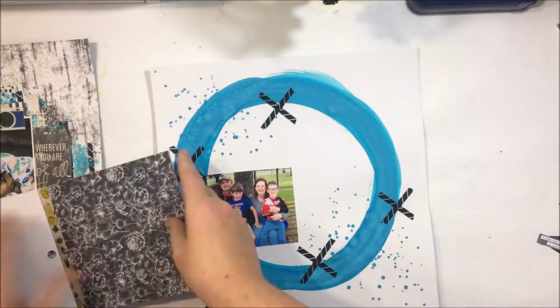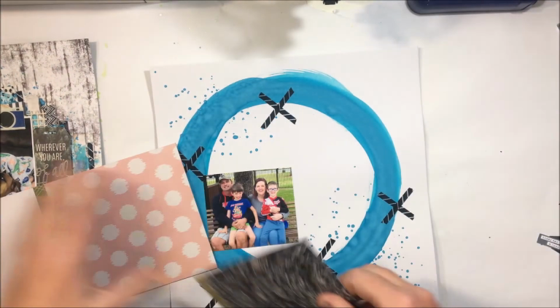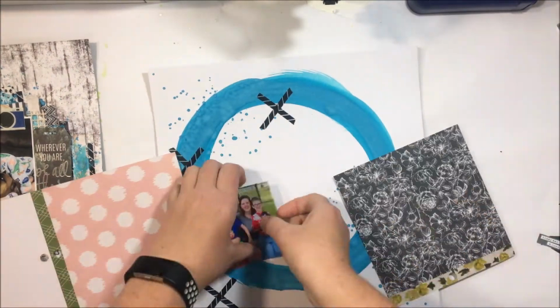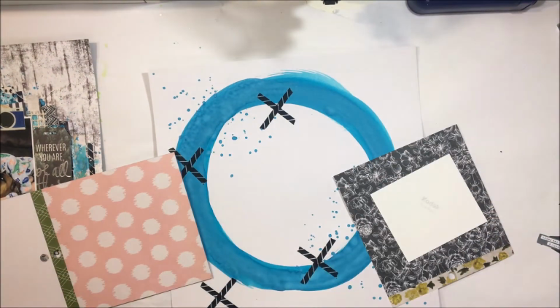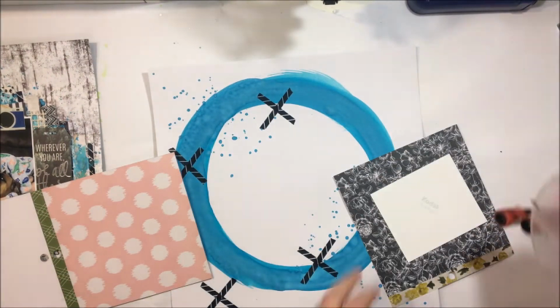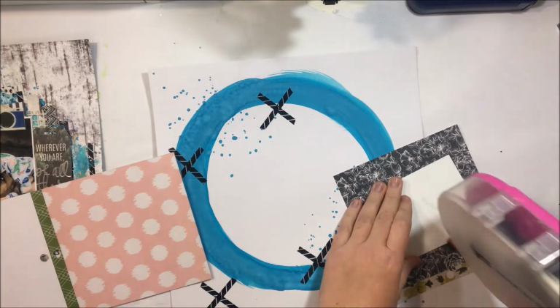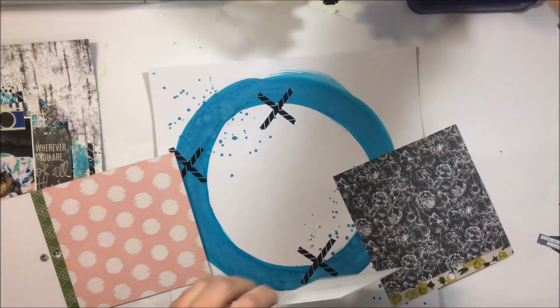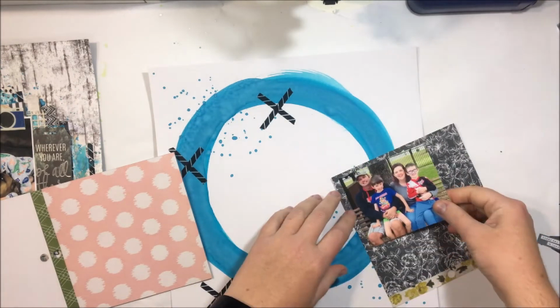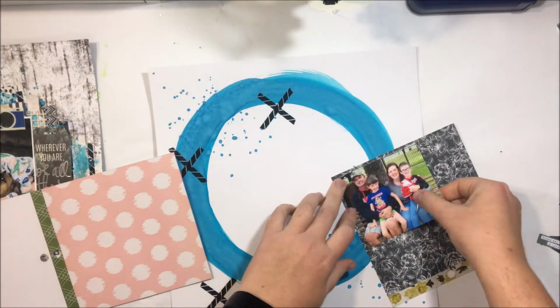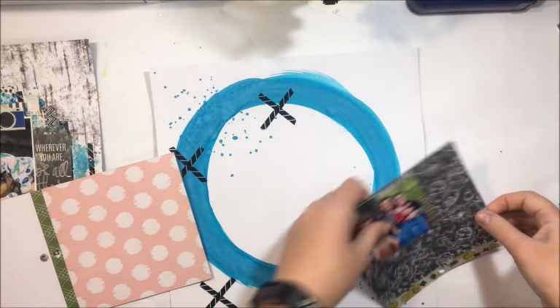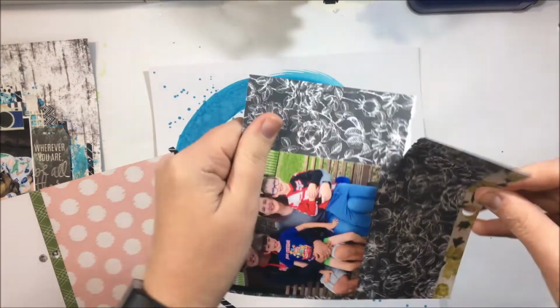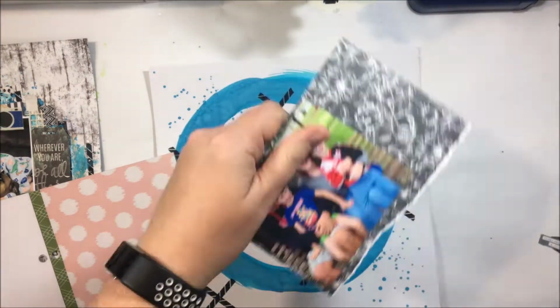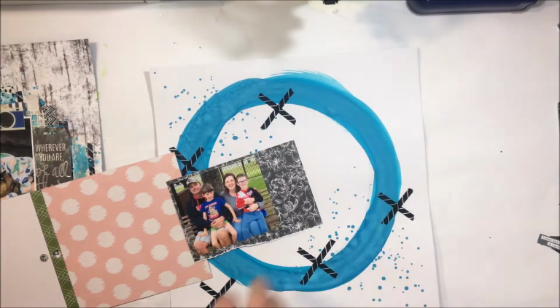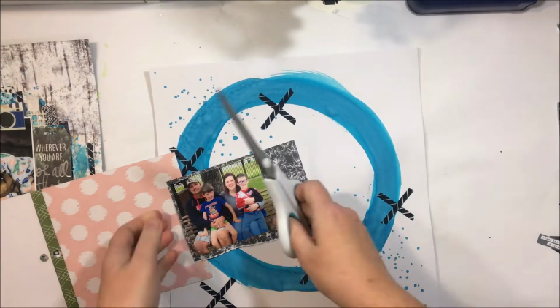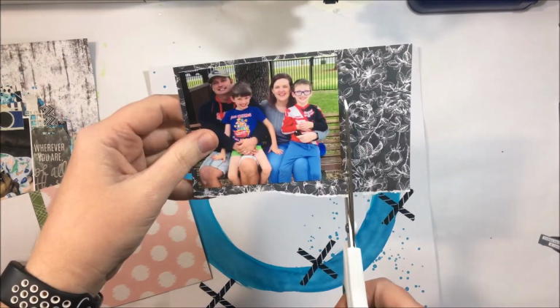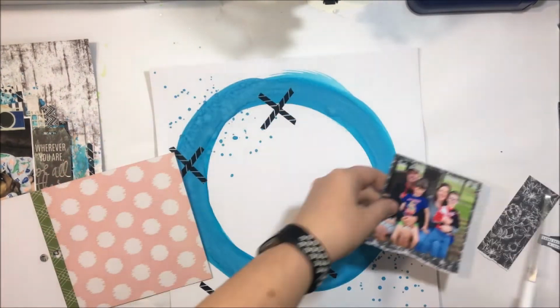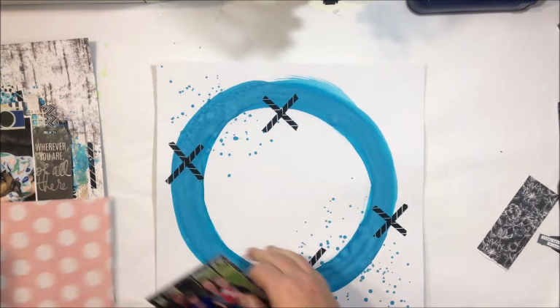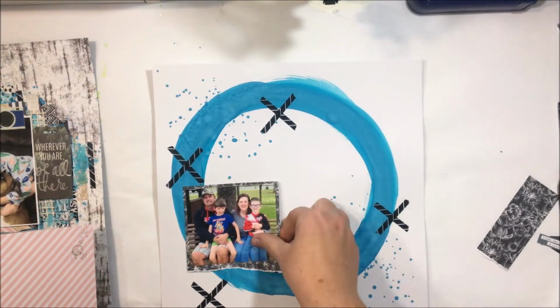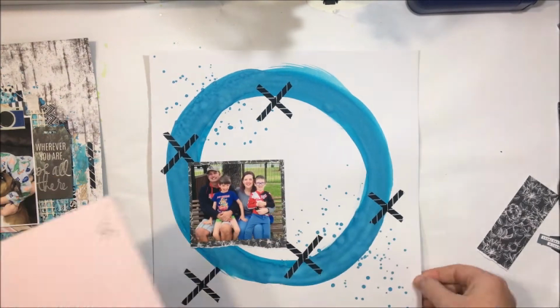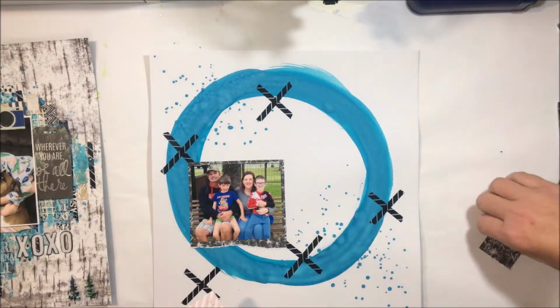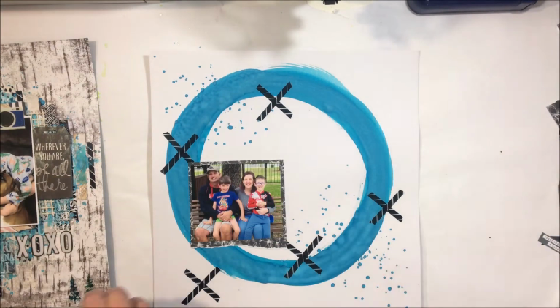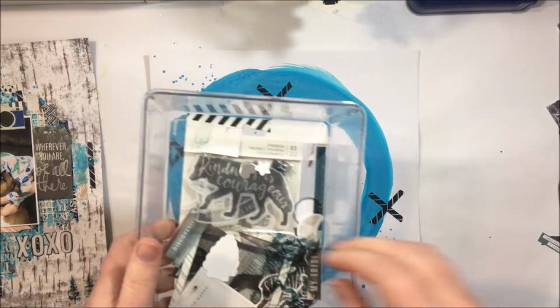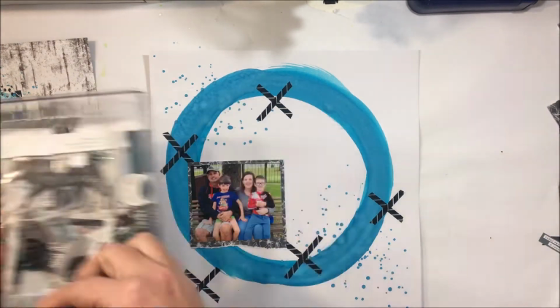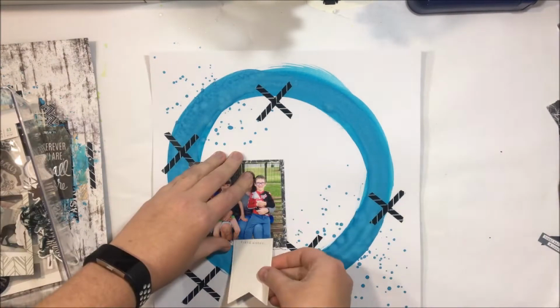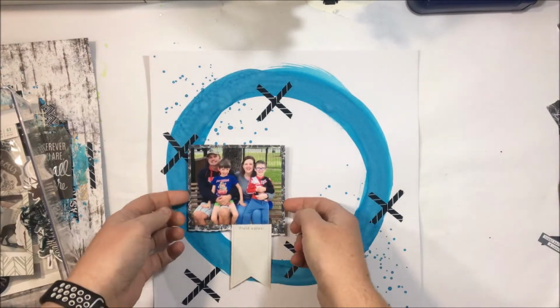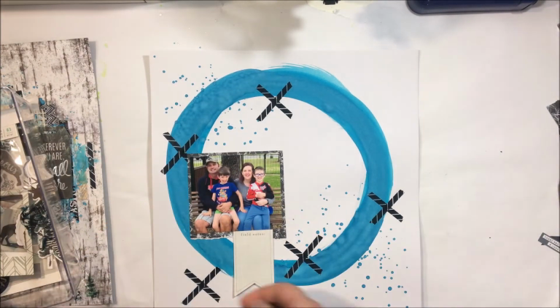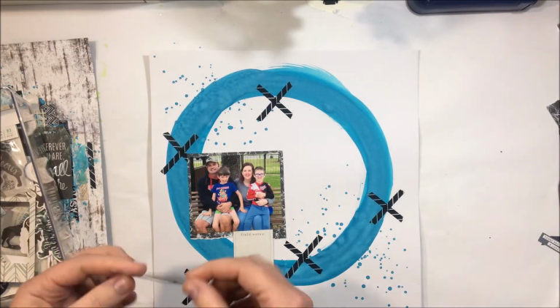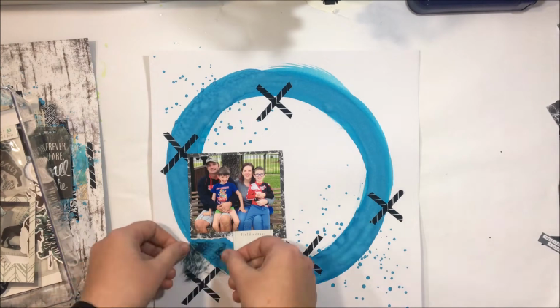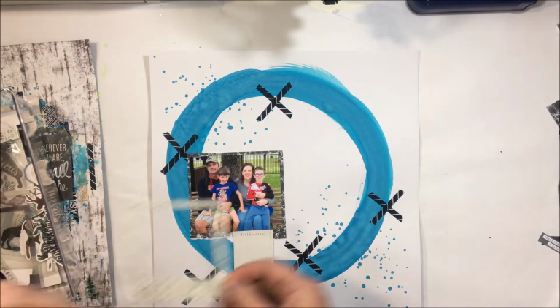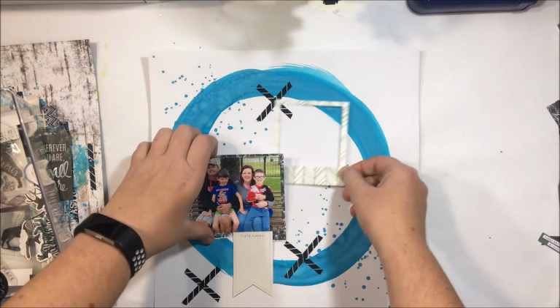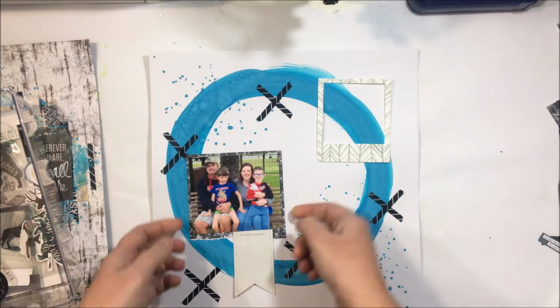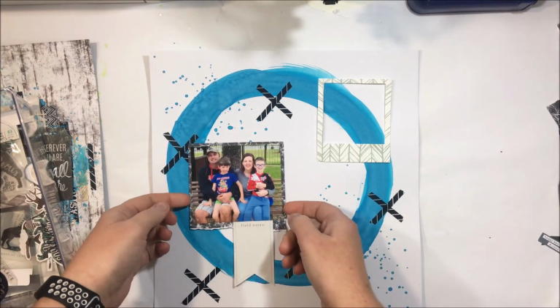I picked a photo from my stash — it's a really cute one from Mother's Day this year. I realized in all my scrapping that I hadn't actually had a family photo in quite a while, so I decided it was time to get organized and get that family photo happening.